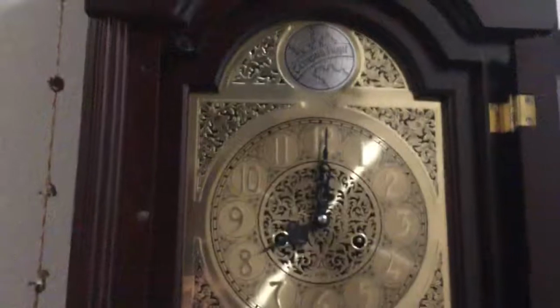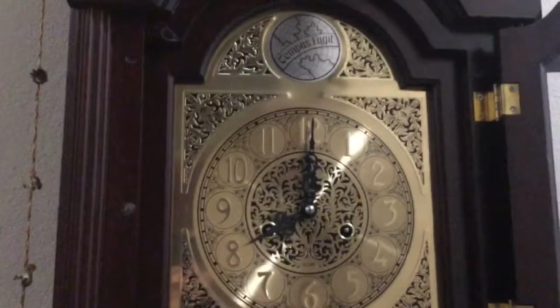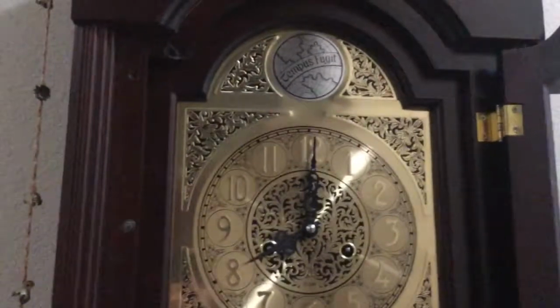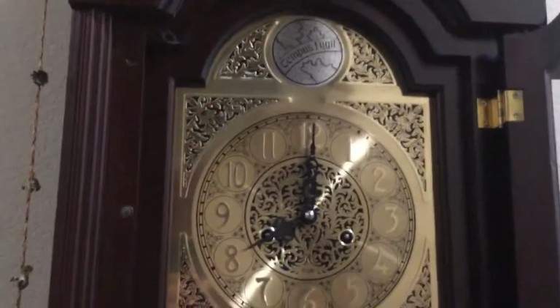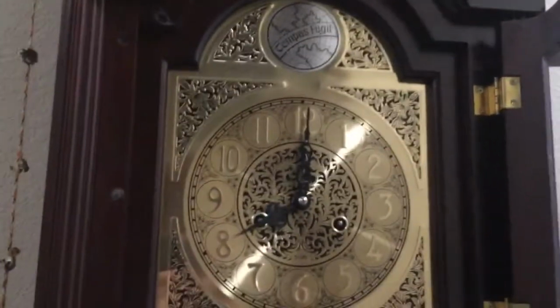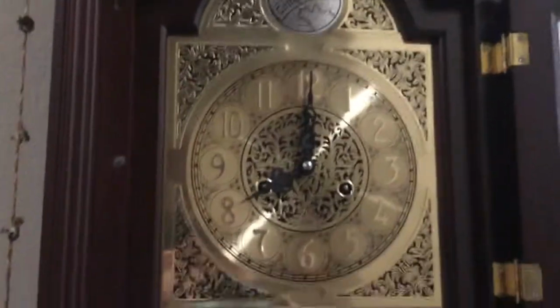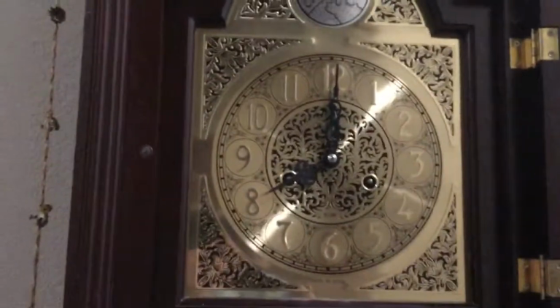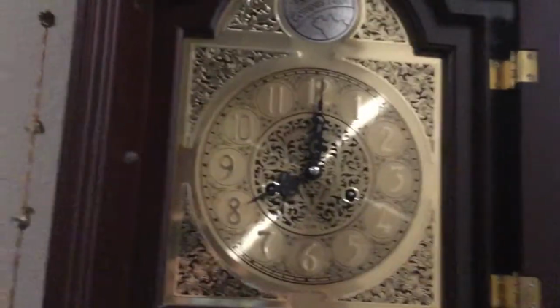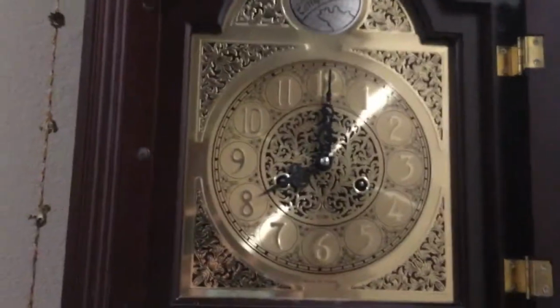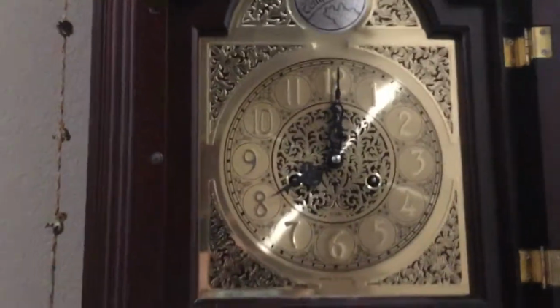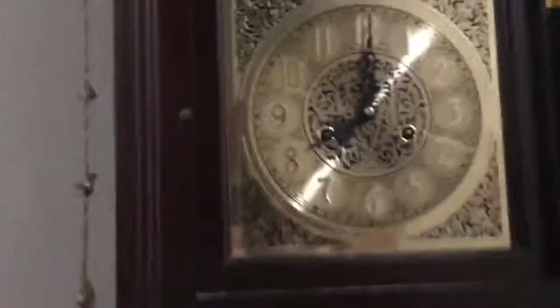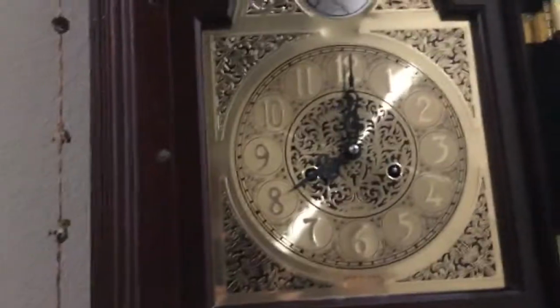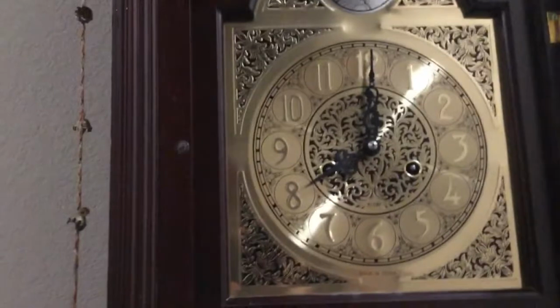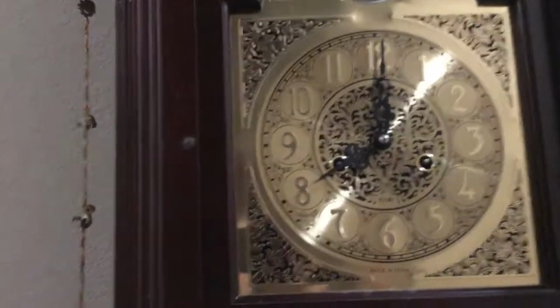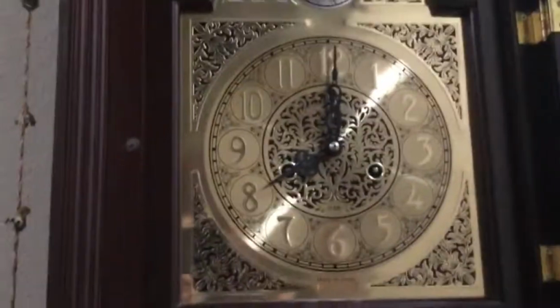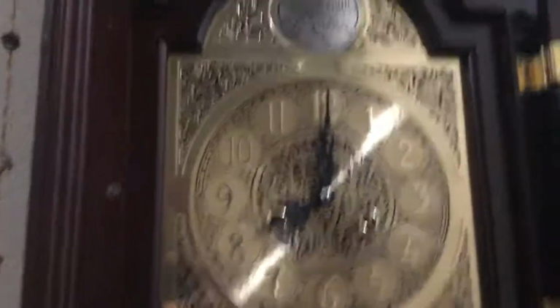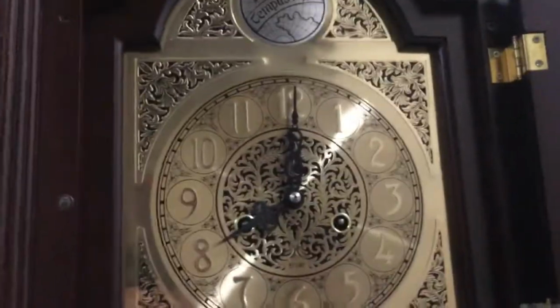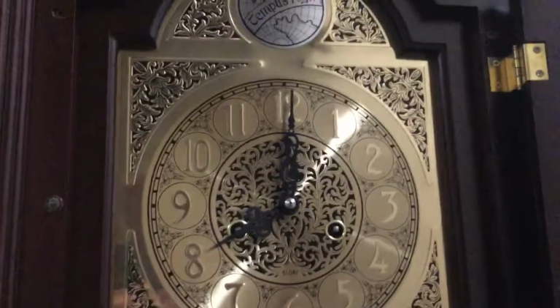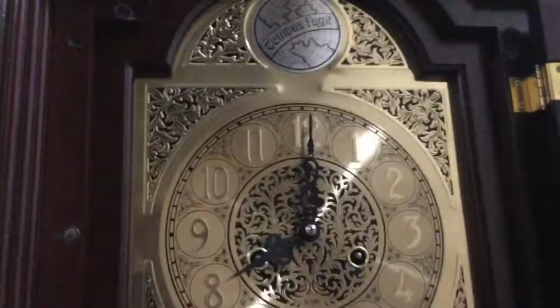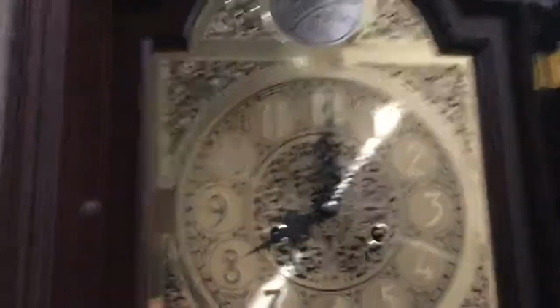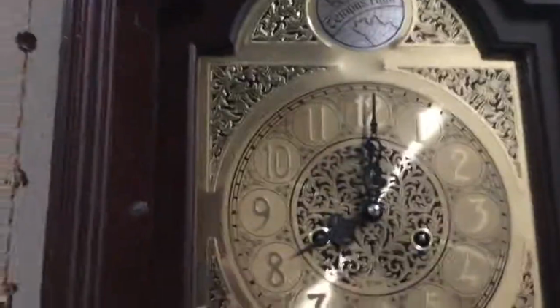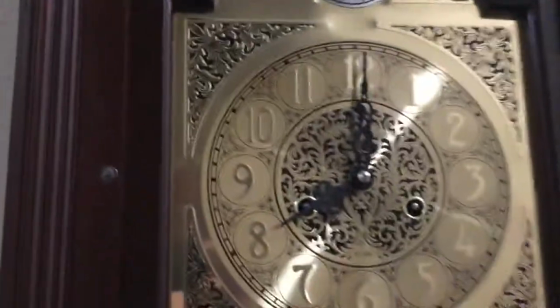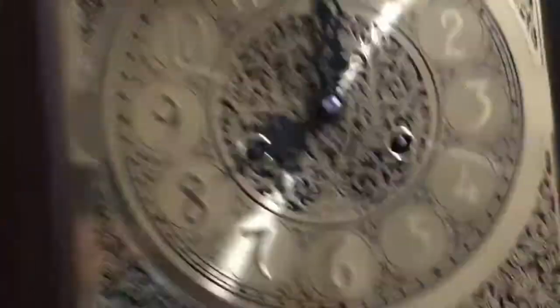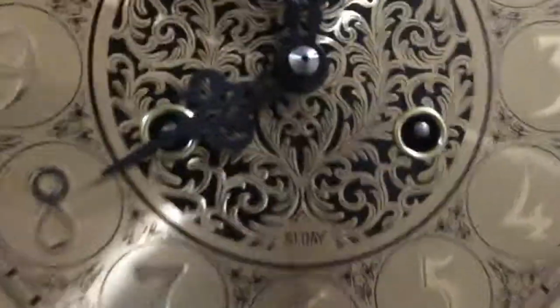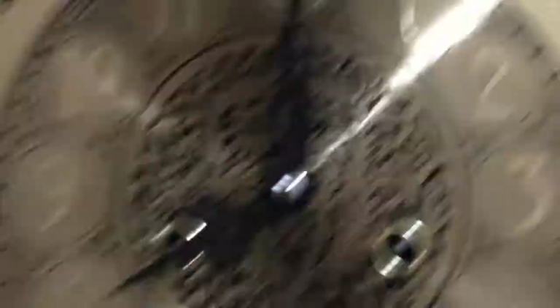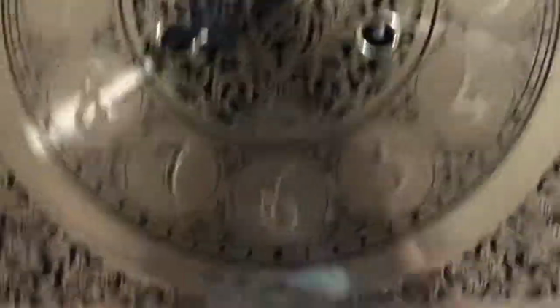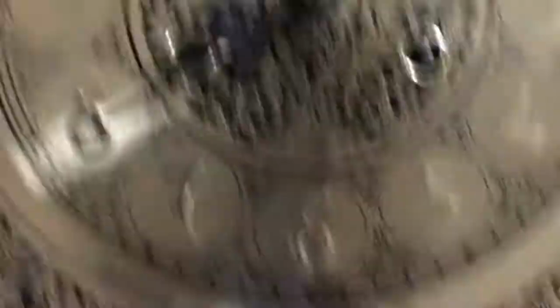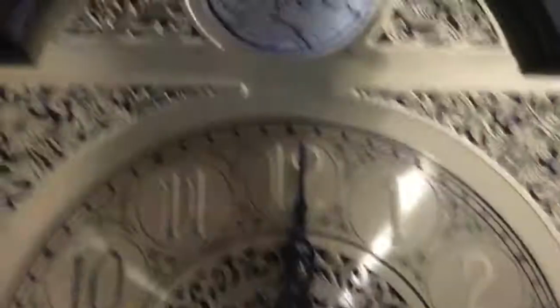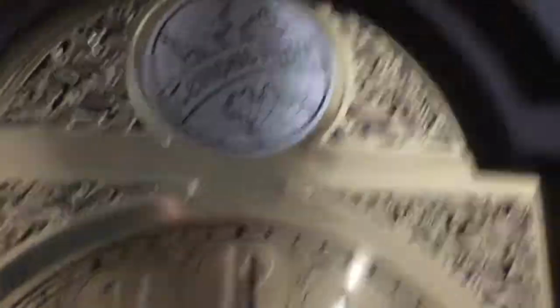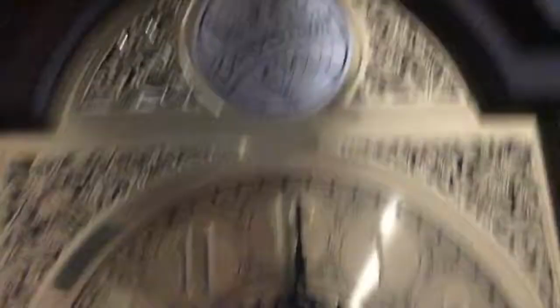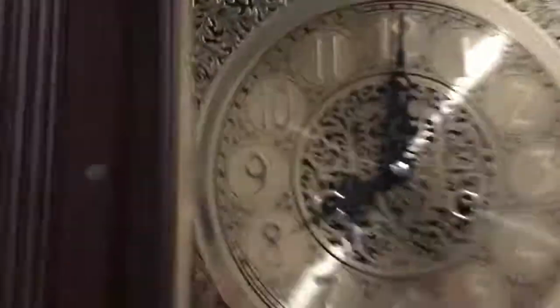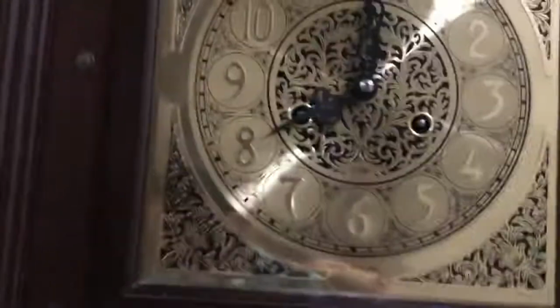Hey guys, this is the channel of Random Micro Stuff and More. Back up with another clock video. I present to you a piece of crap, 31 day, made in China, Tempest Fugitive Grandfather Clock.